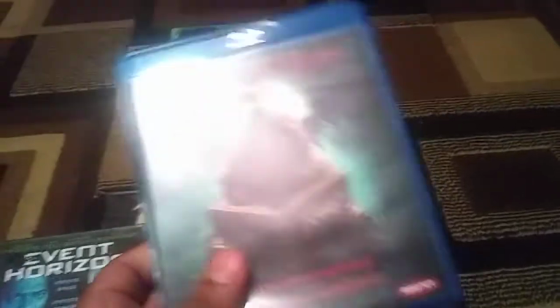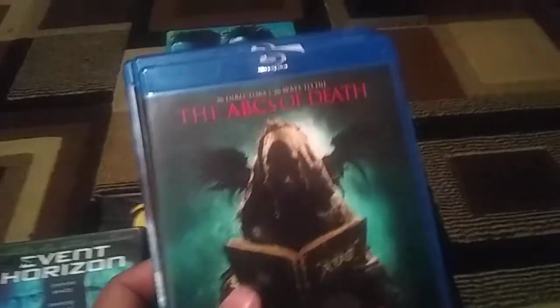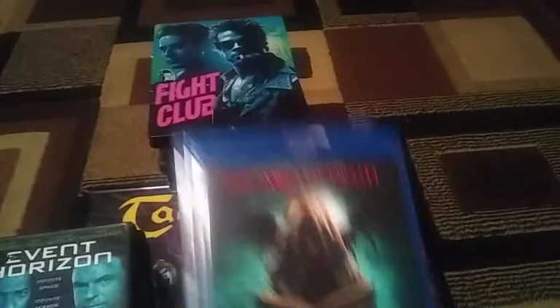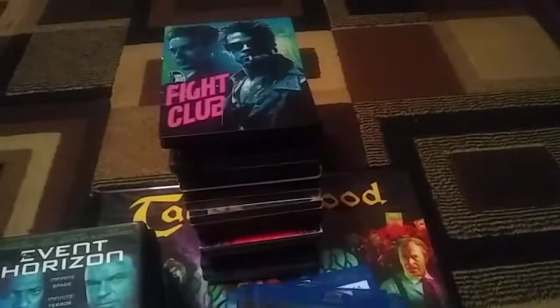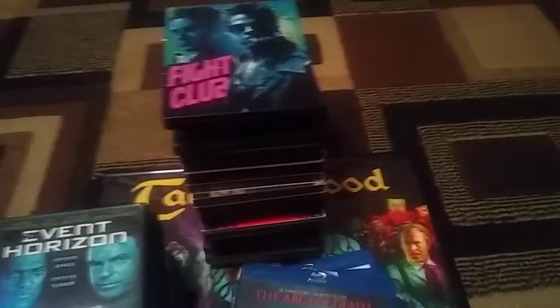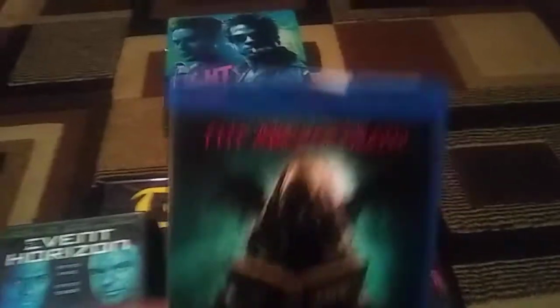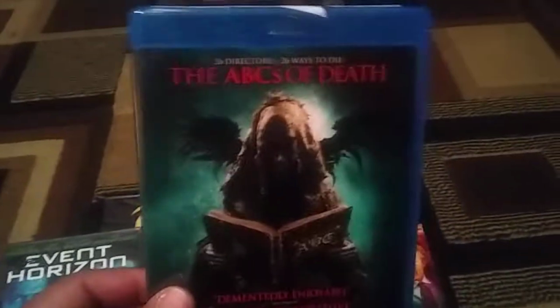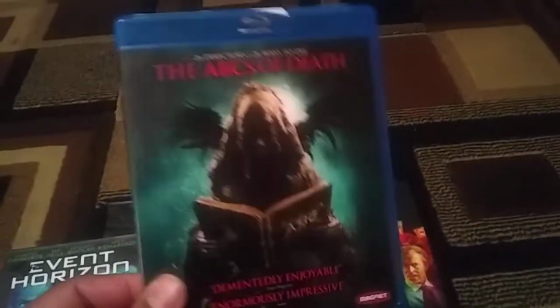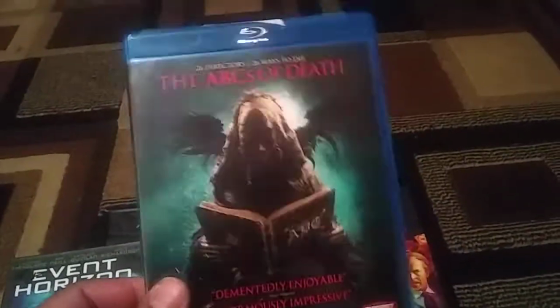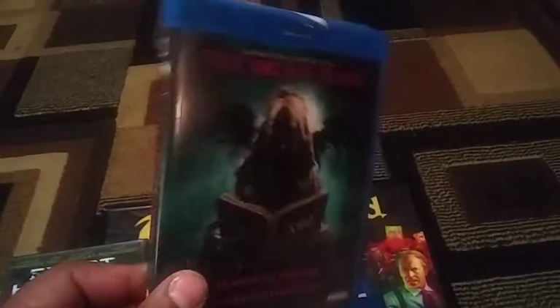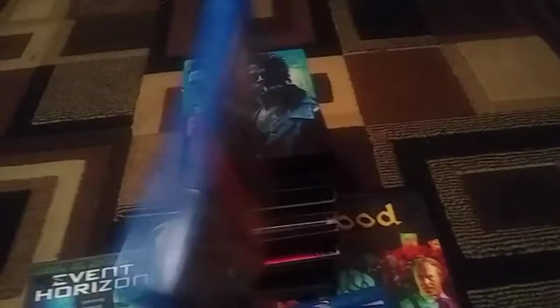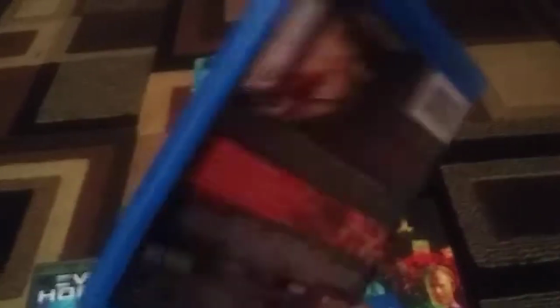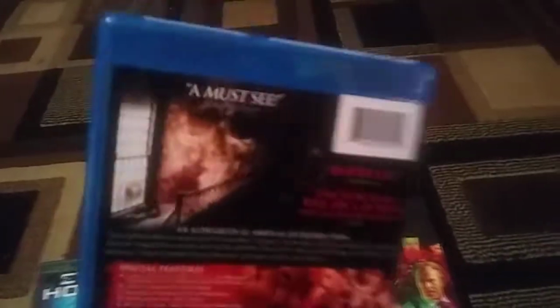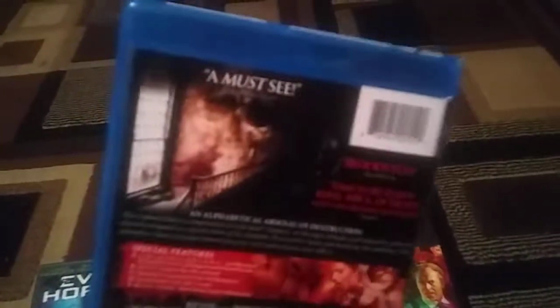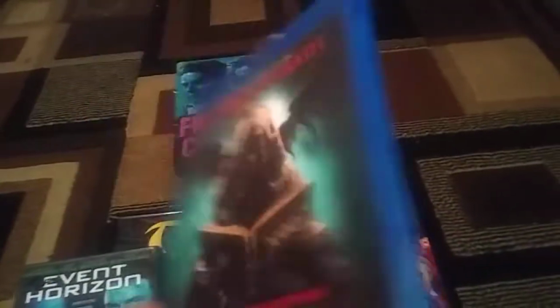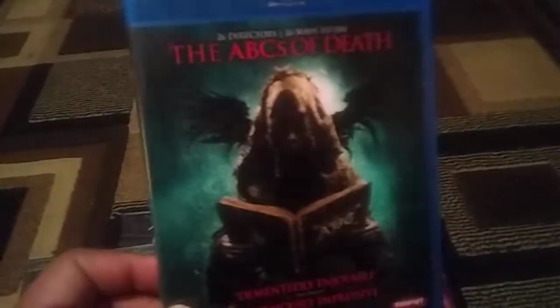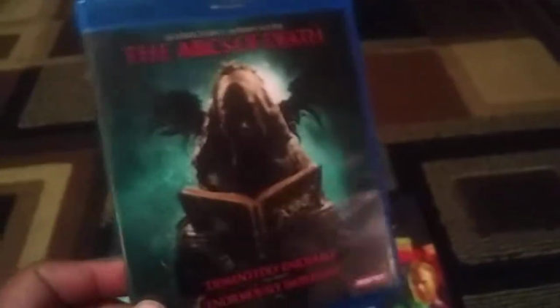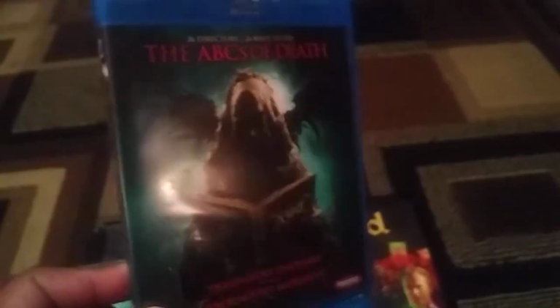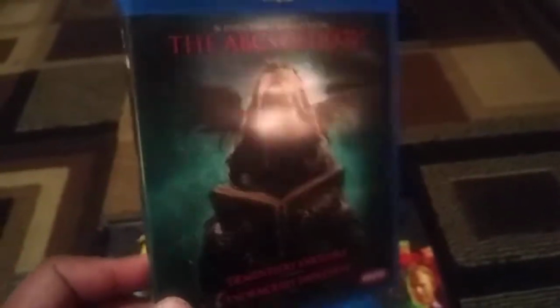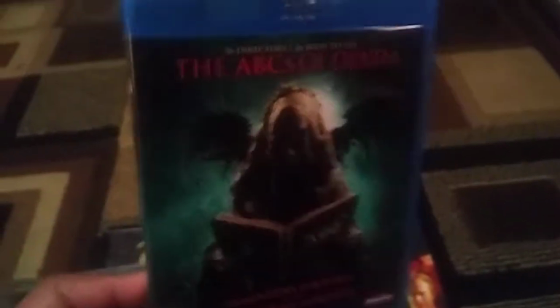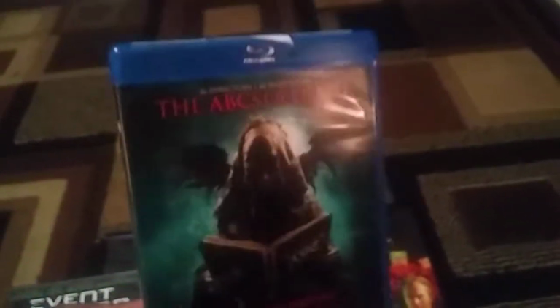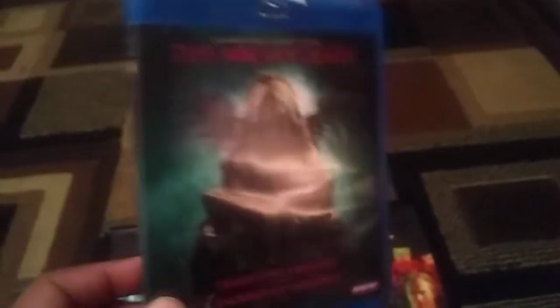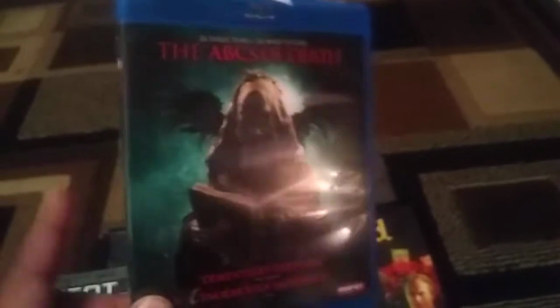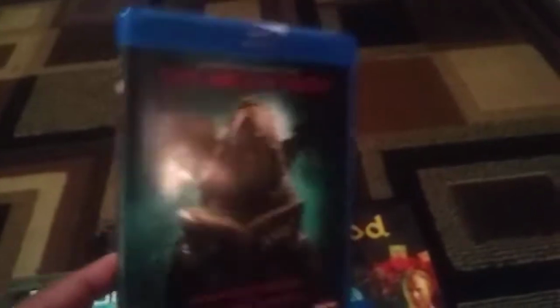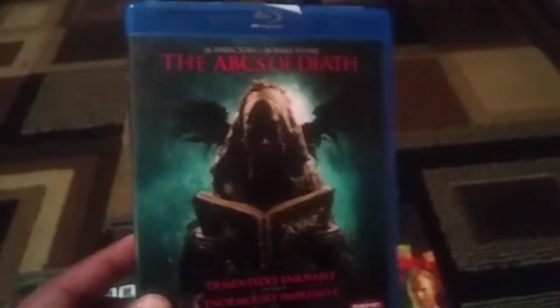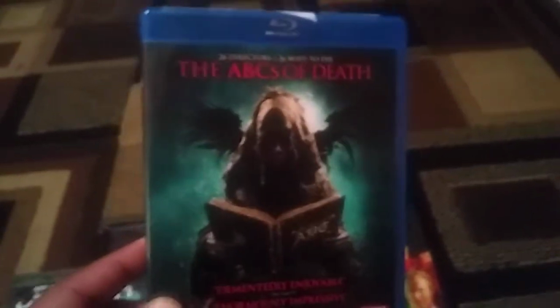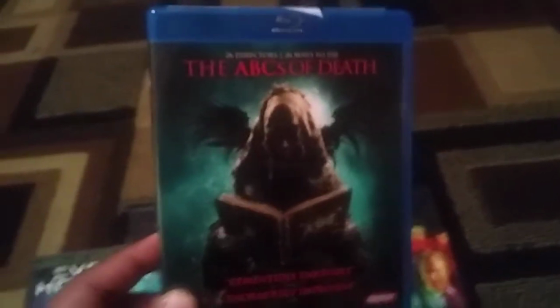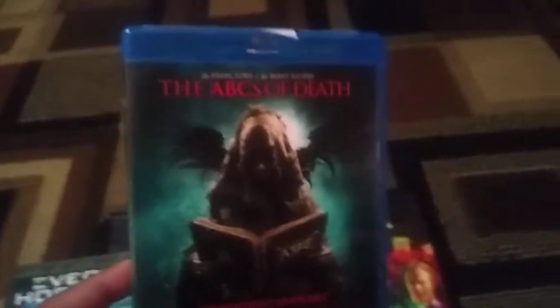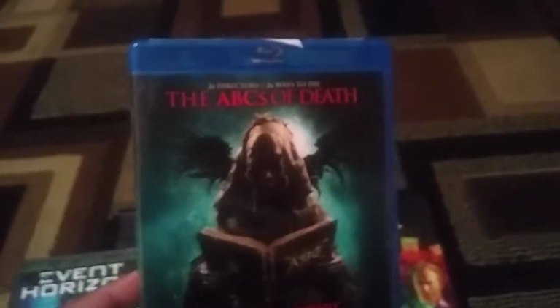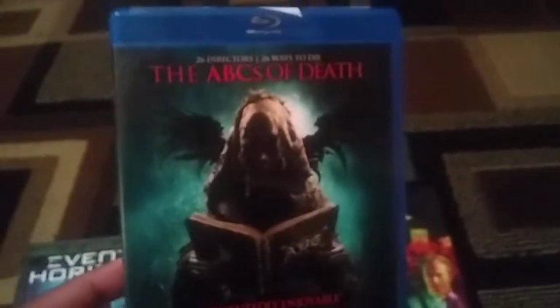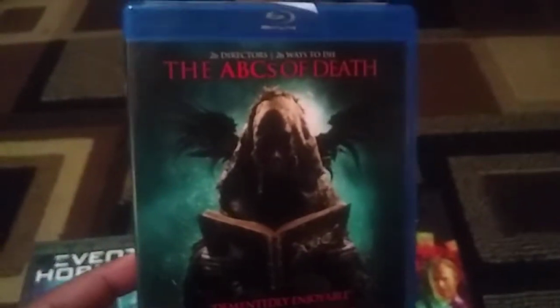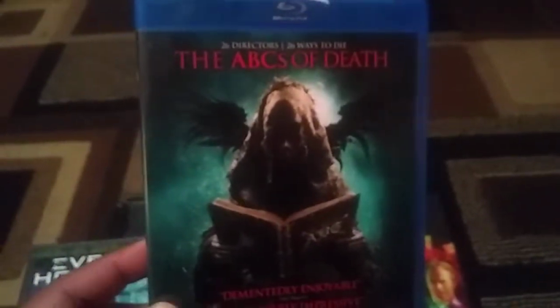Three for $10. ABC's of Death — I don't own this. I haven't seen it. I actually watched it up to H, and I think the segments were pretty good. Just a couple so far that were lackluster, but happy to have this and I'll put it in the collection.